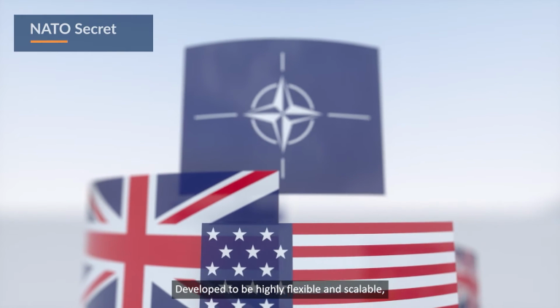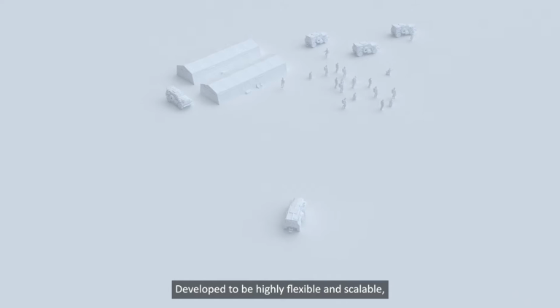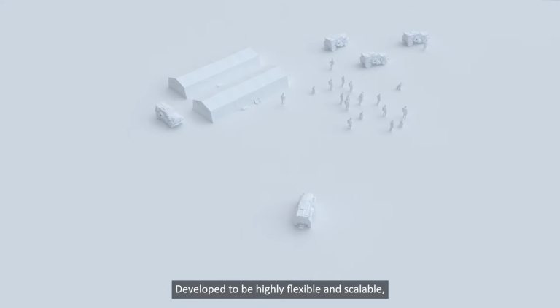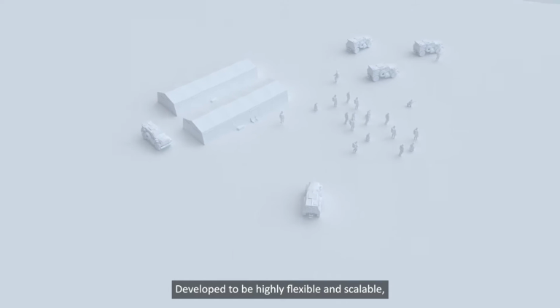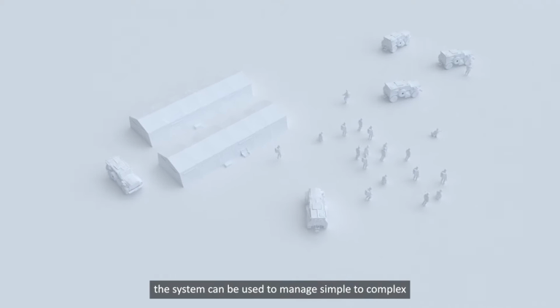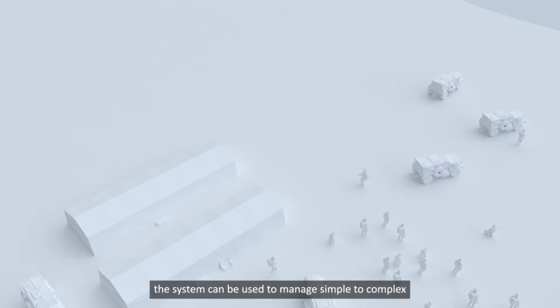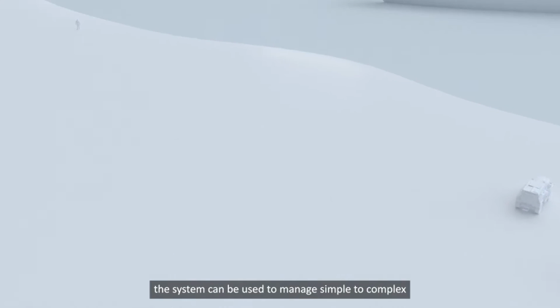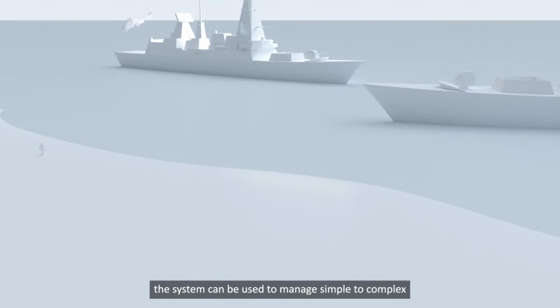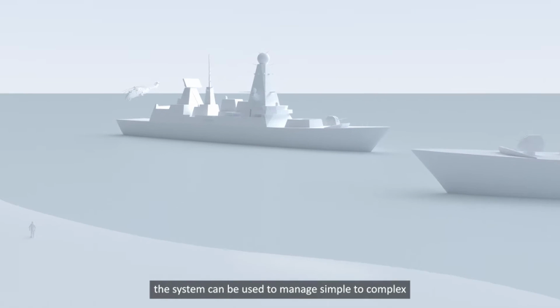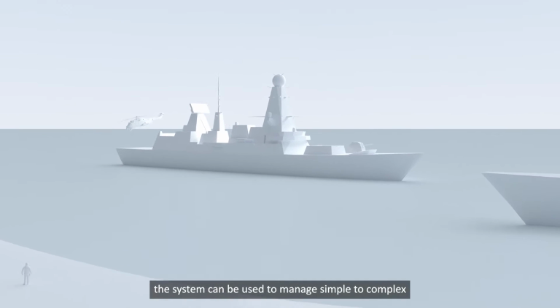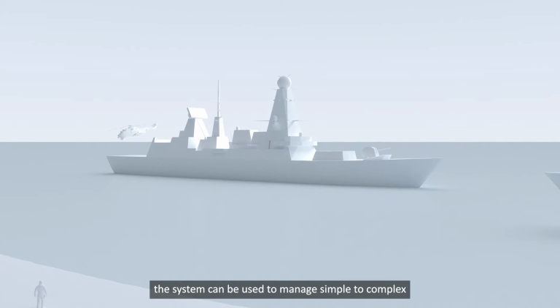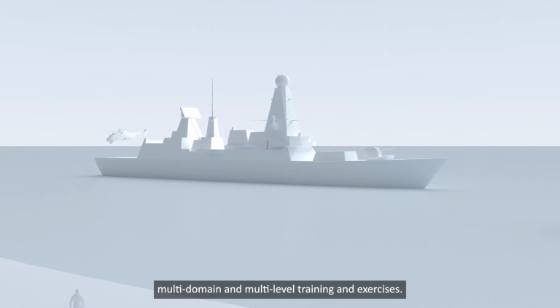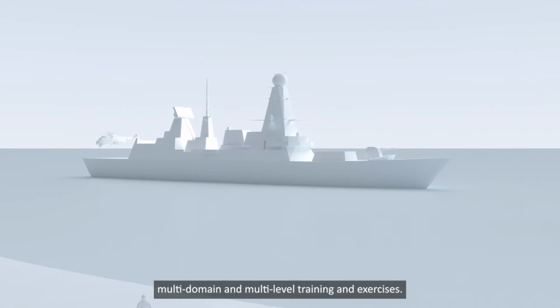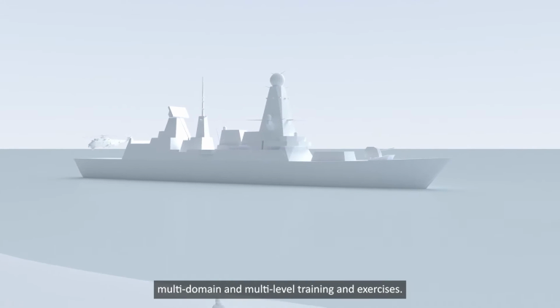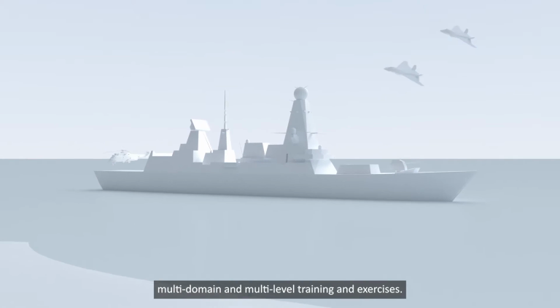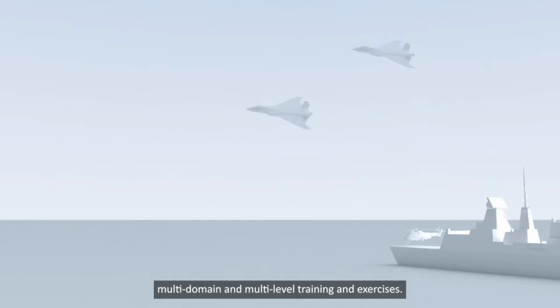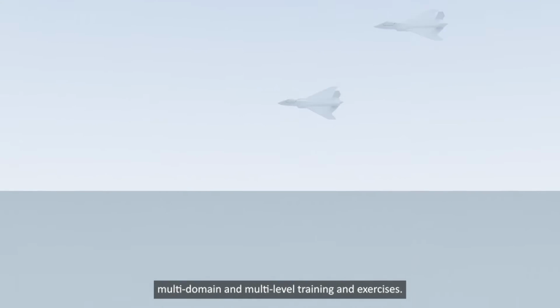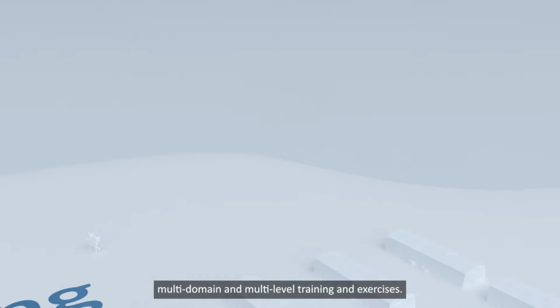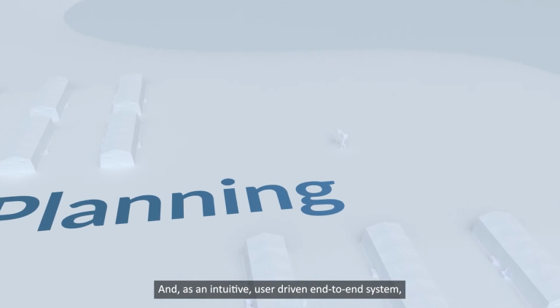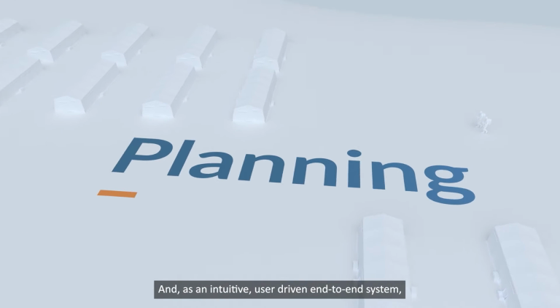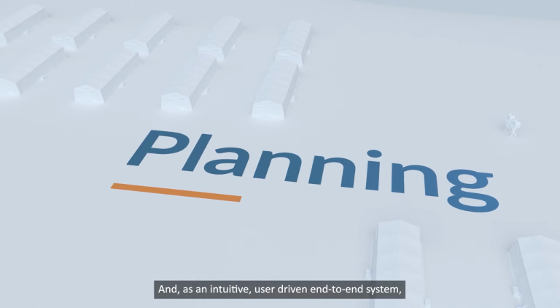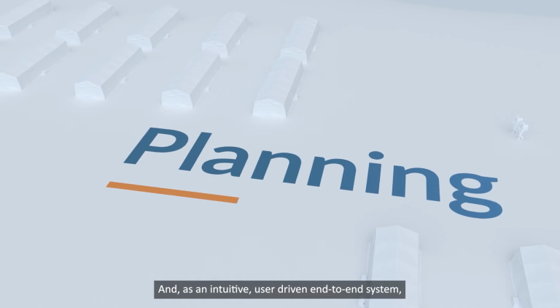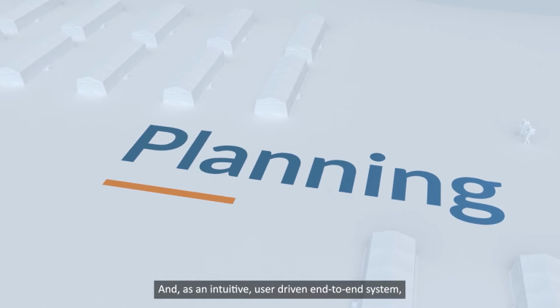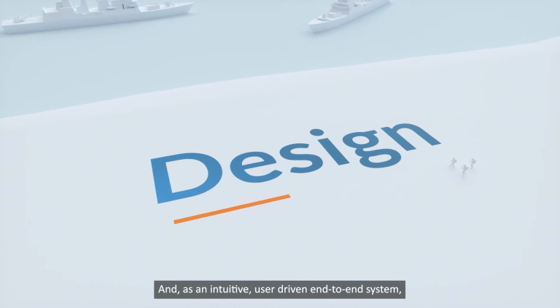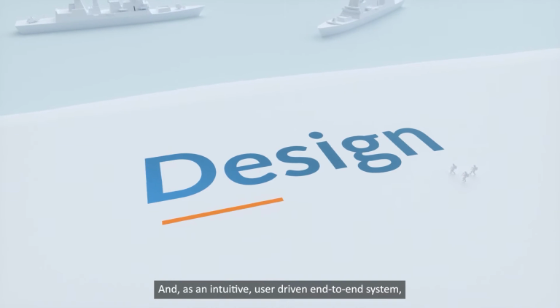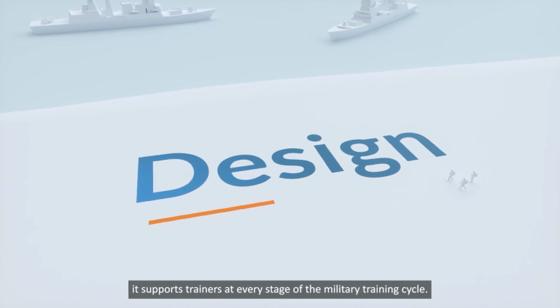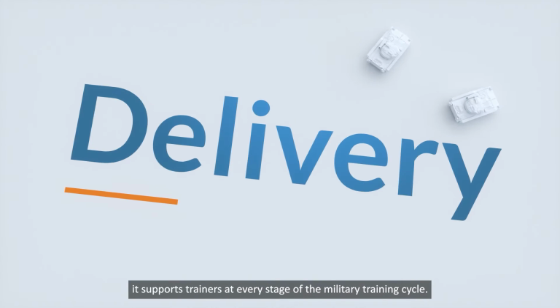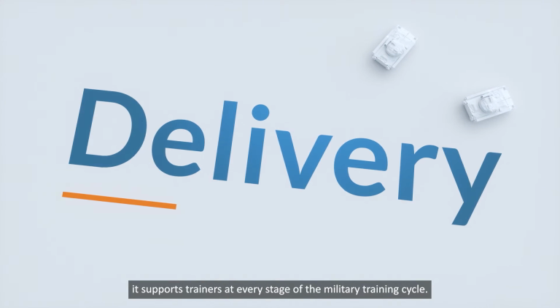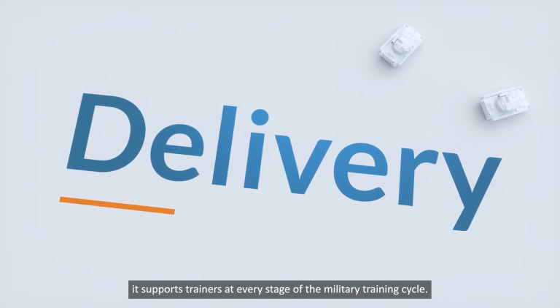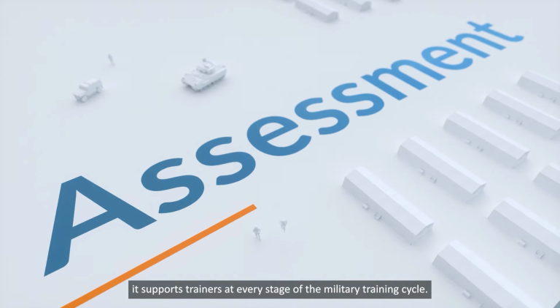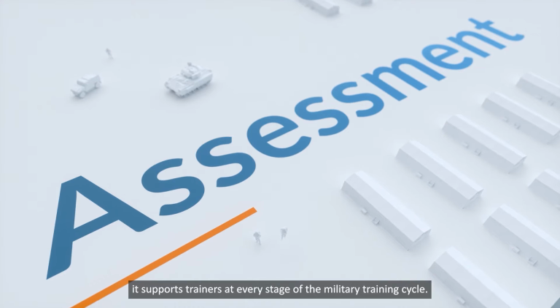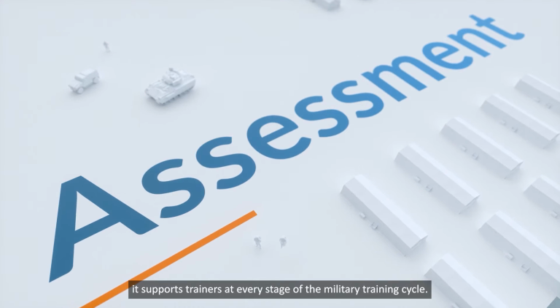Developed to be highly flexible and scalable, the system can be used to manage simple to complex multi-domain and multi-level training and exercises. And as an intuitive, user-driven, end-to-end system, it supports trainers at every stage of the military training cycle.